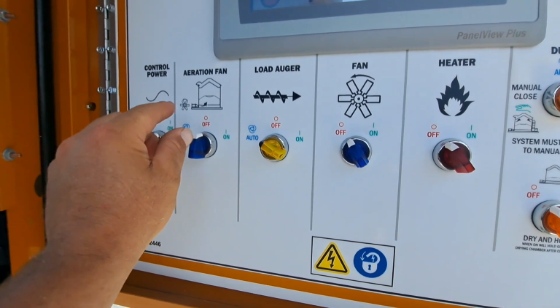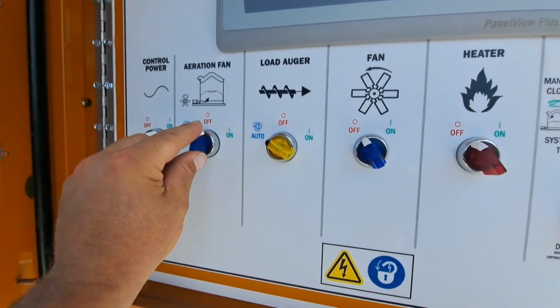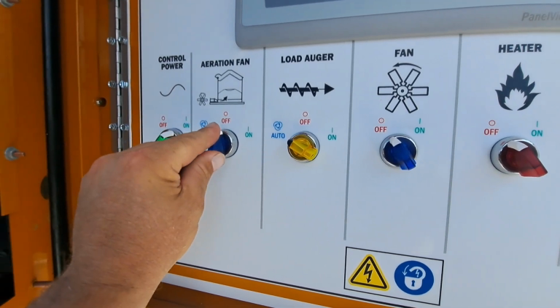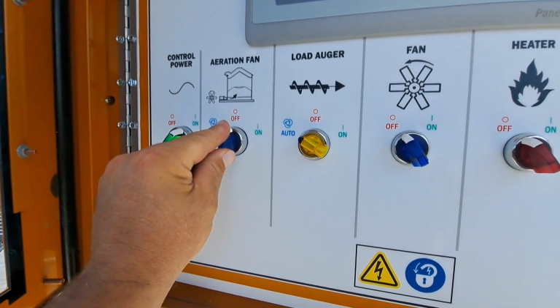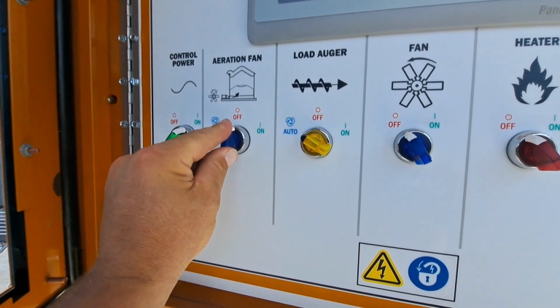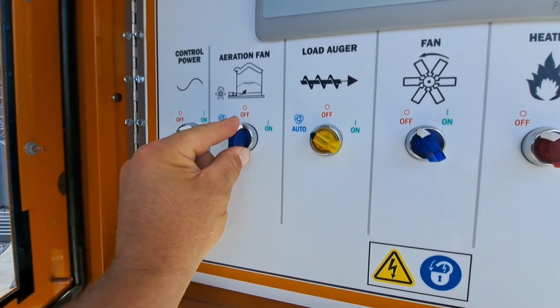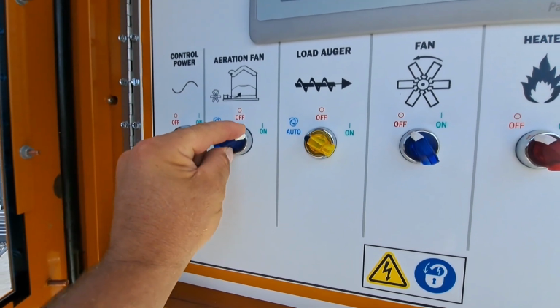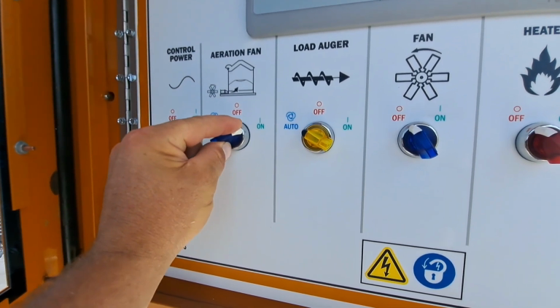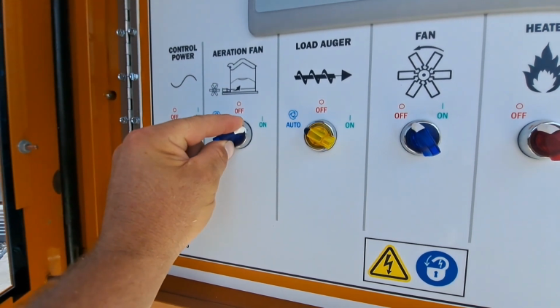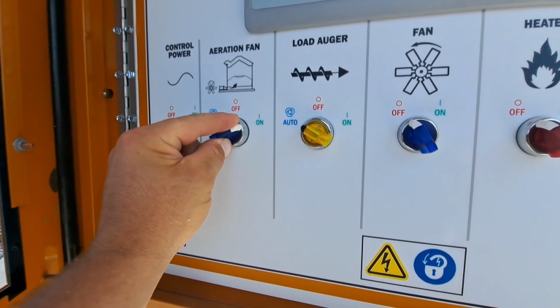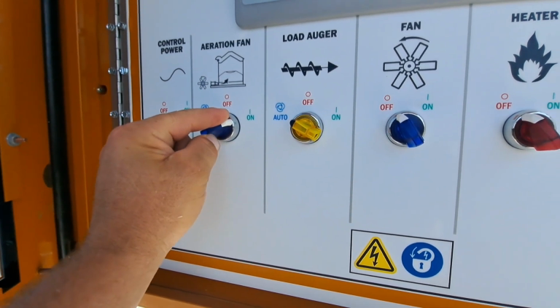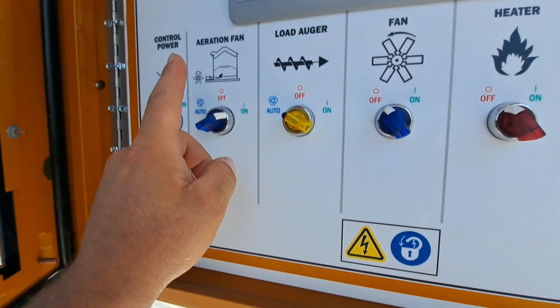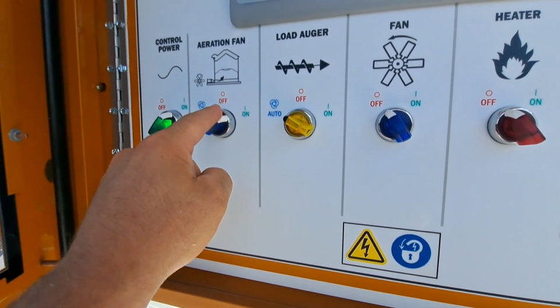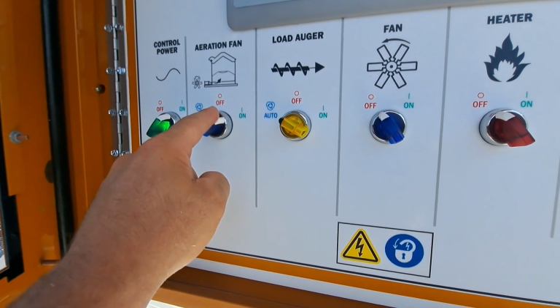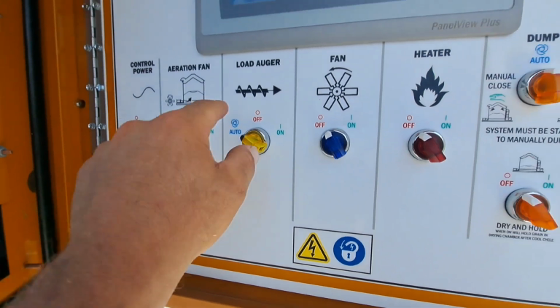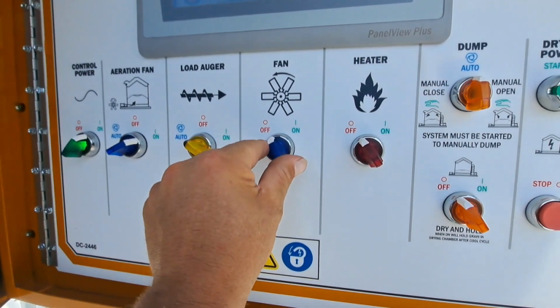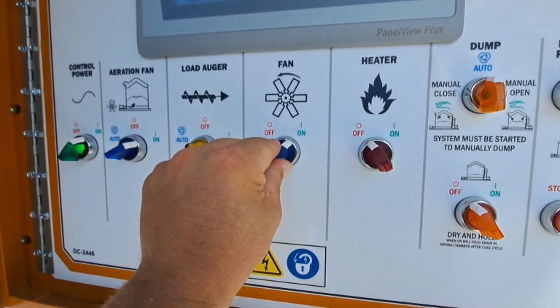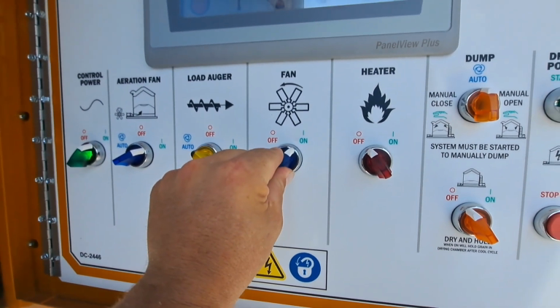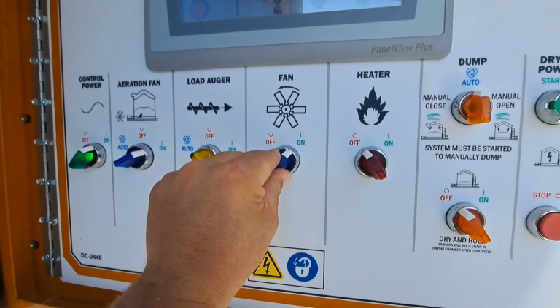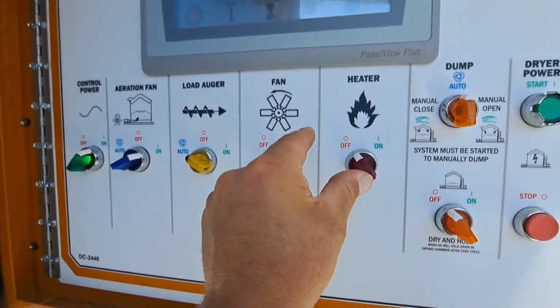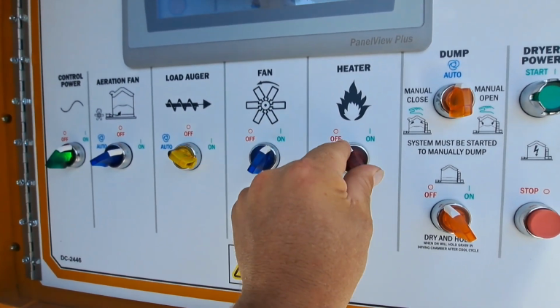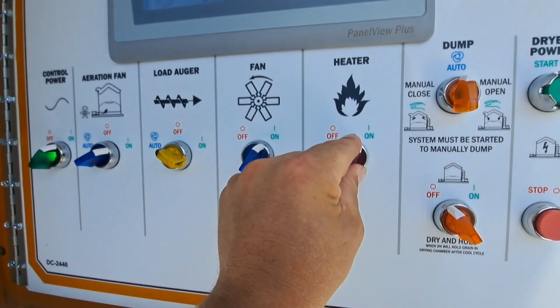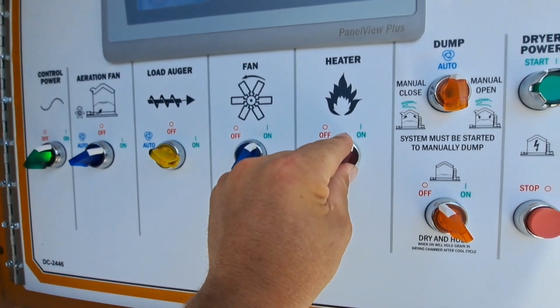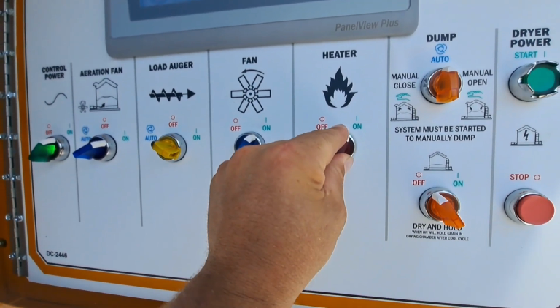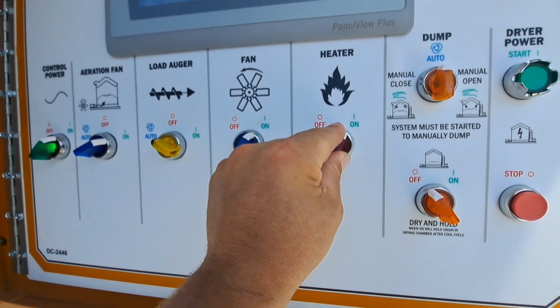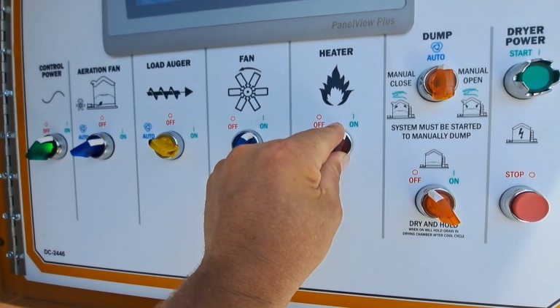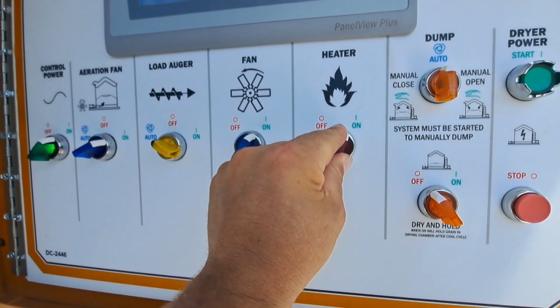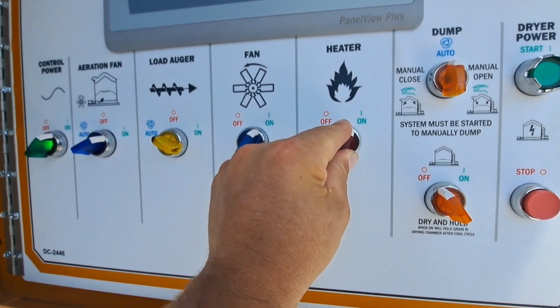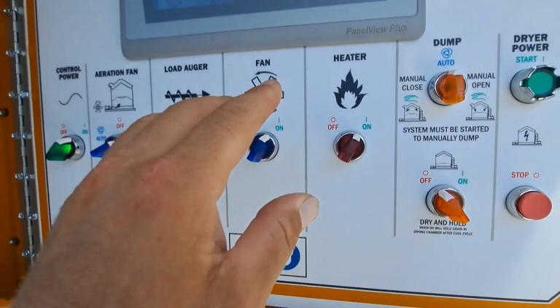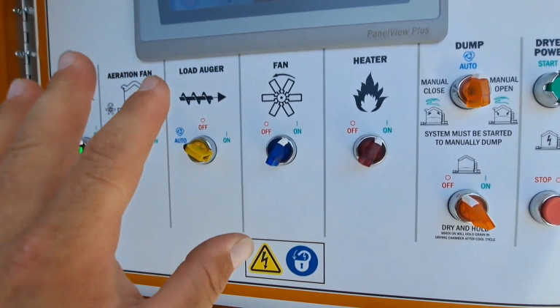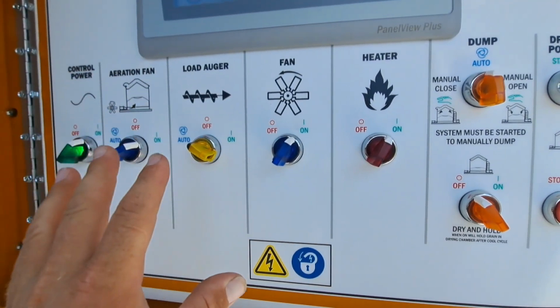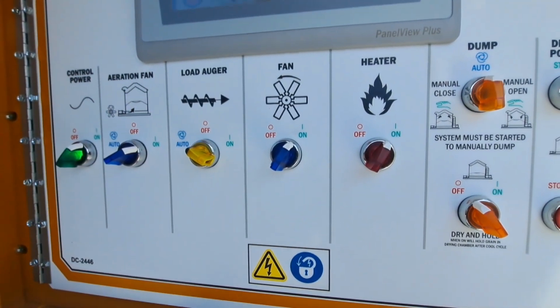You would take your aeration fan and turn it to on so that it runs continuously. You would turn your drying fan on and your heater fan on. Now your system will run.